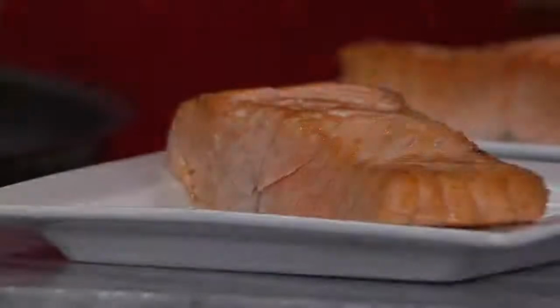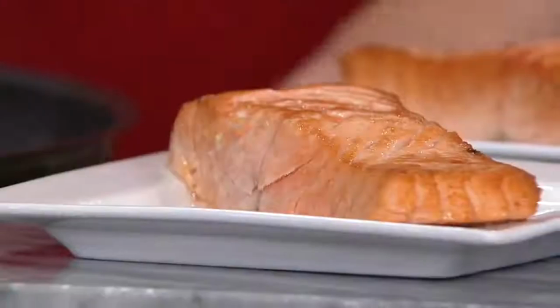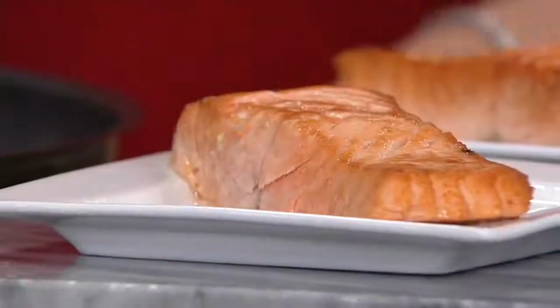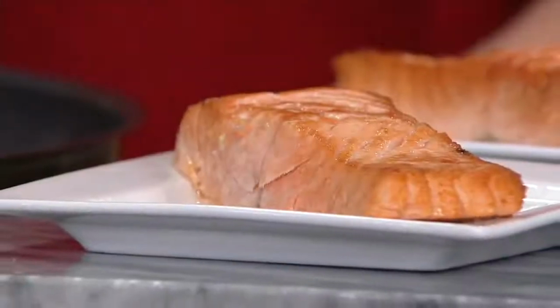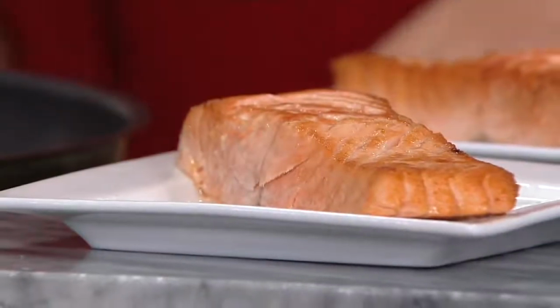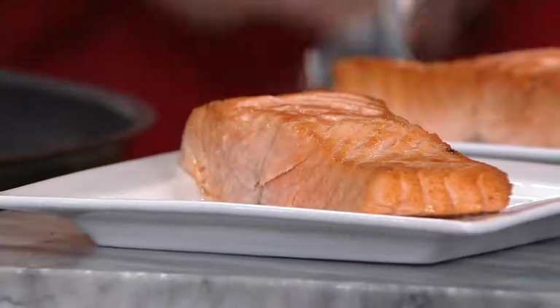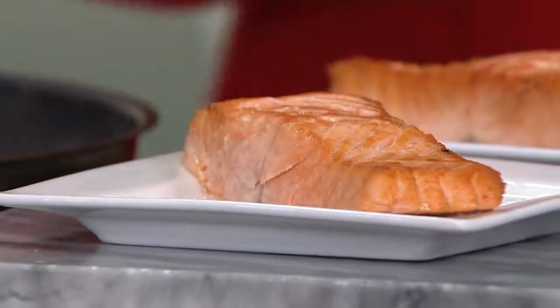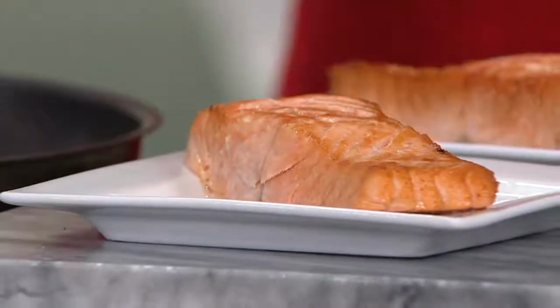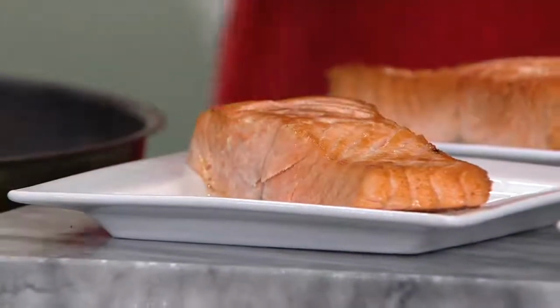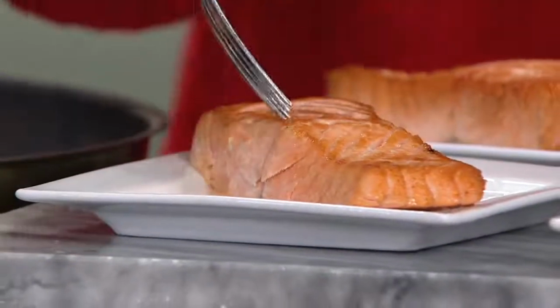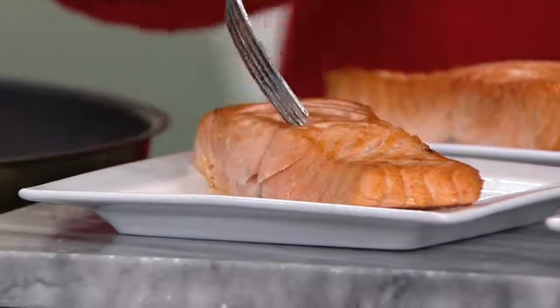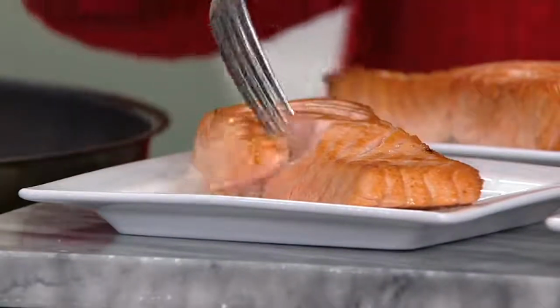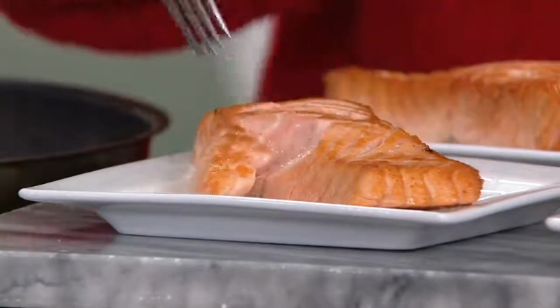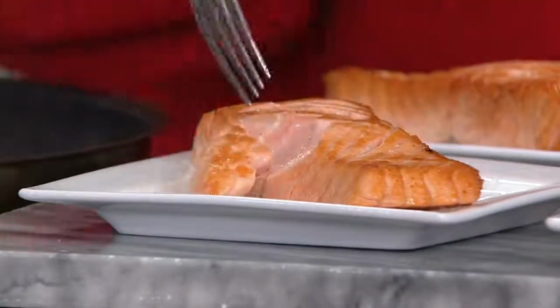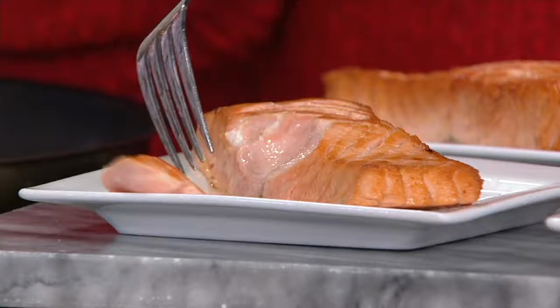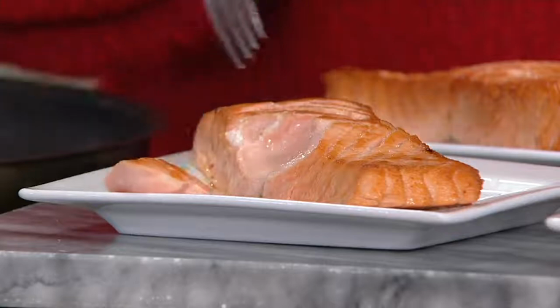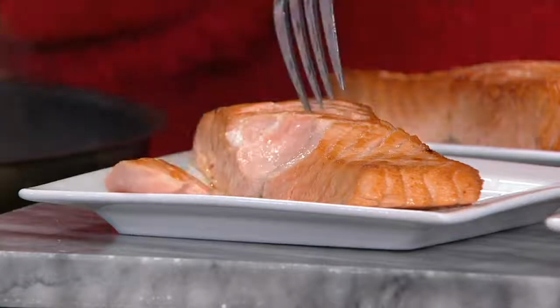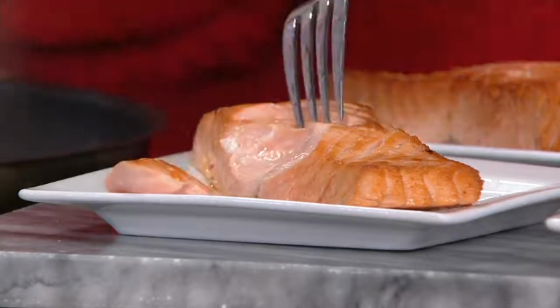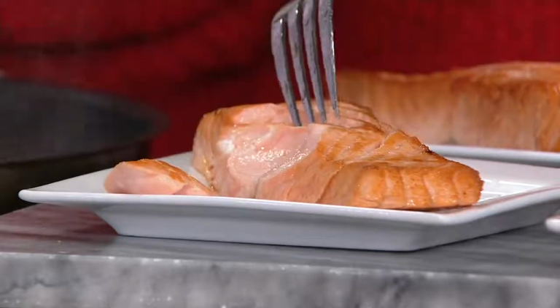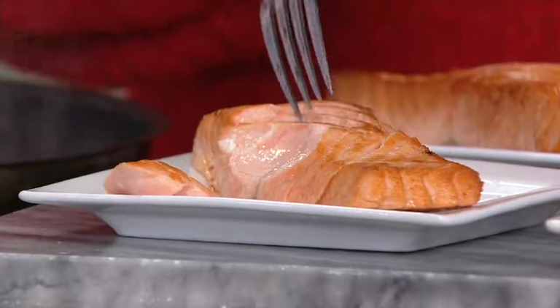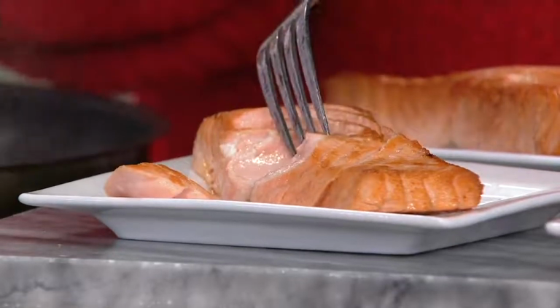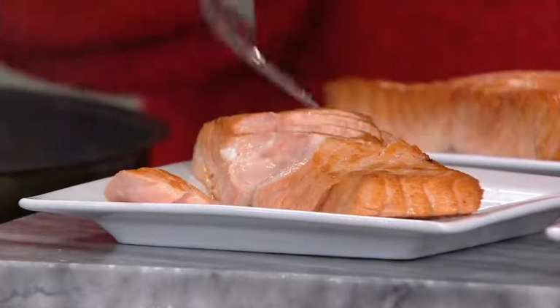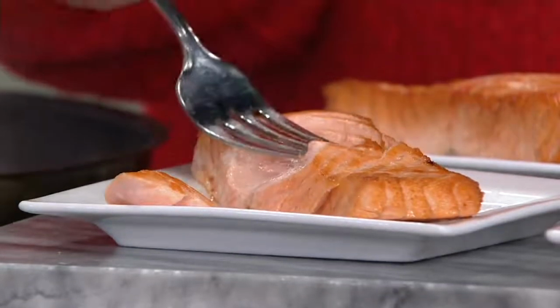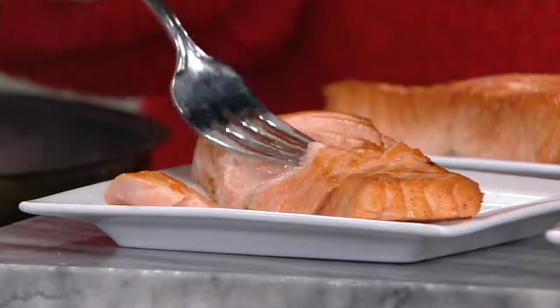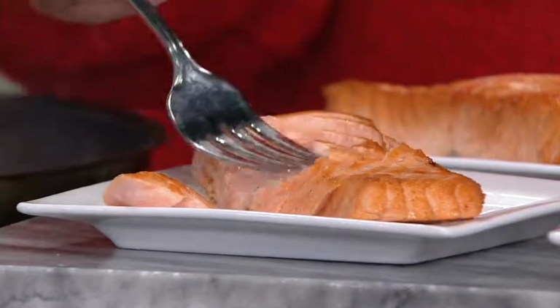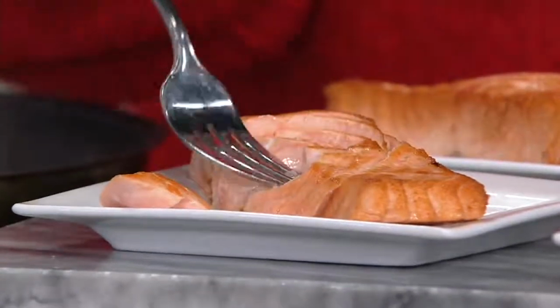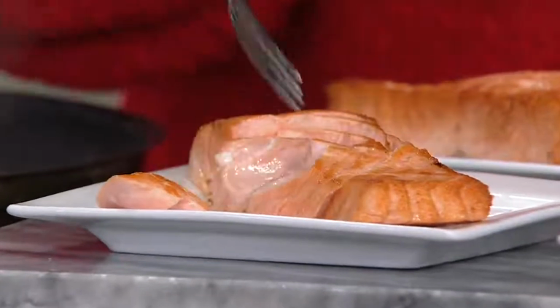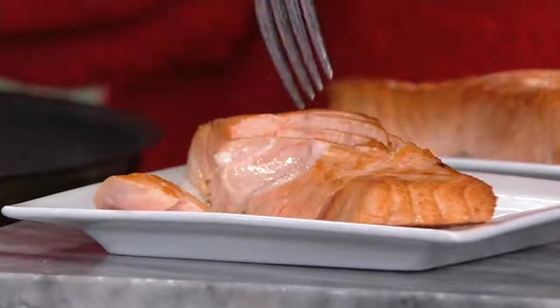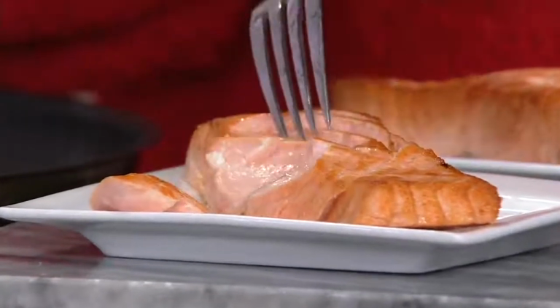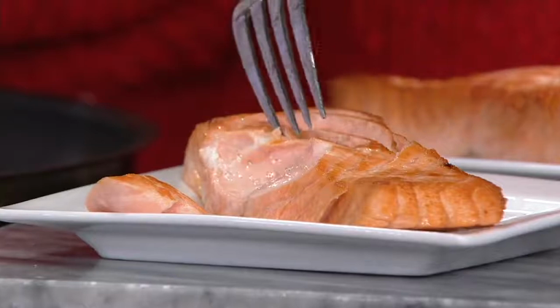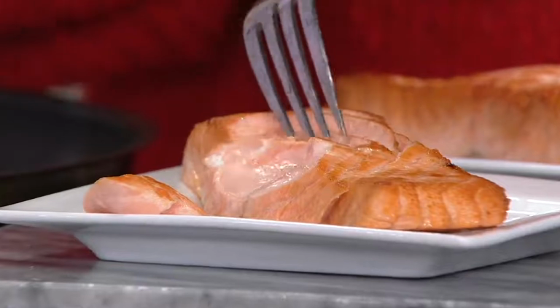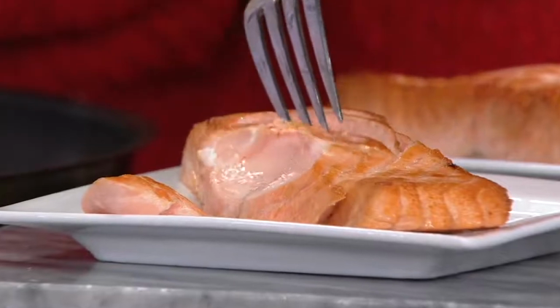Salmon — and it can only come from one source, and that is Faroe Island. This is our Egg Harbor Faroe Island Salmon Filets, one of our top-selling and most popular seafood items here at QVC.